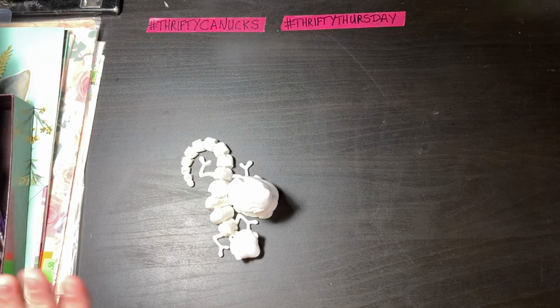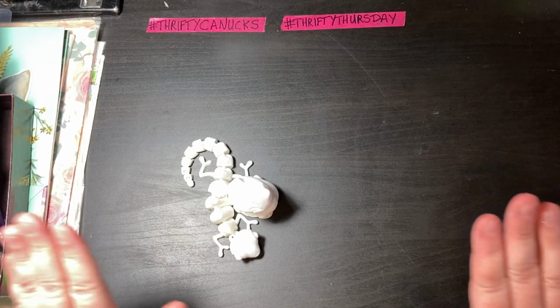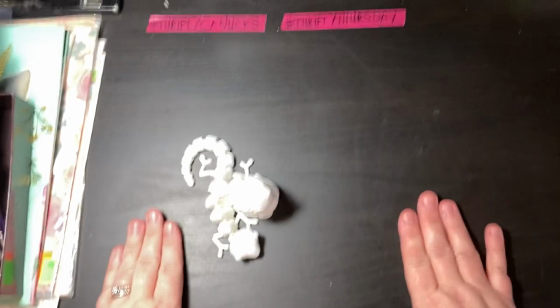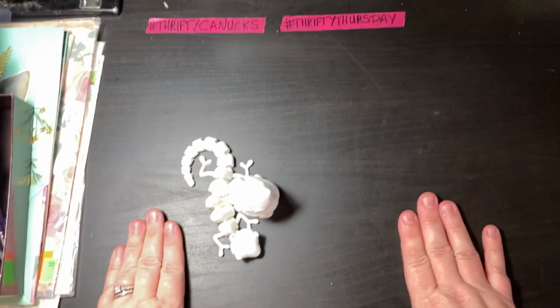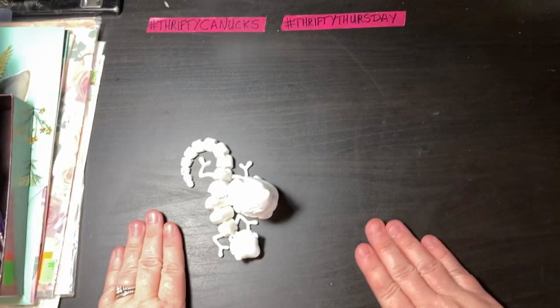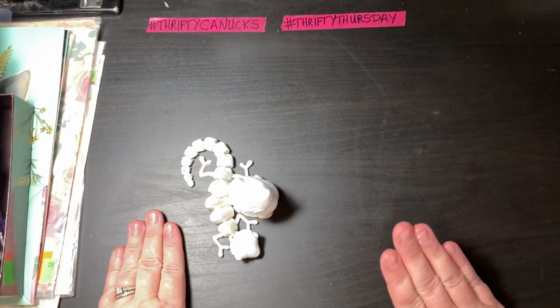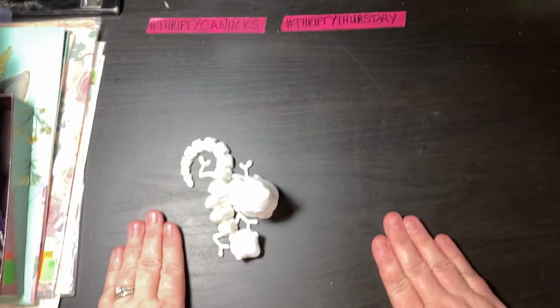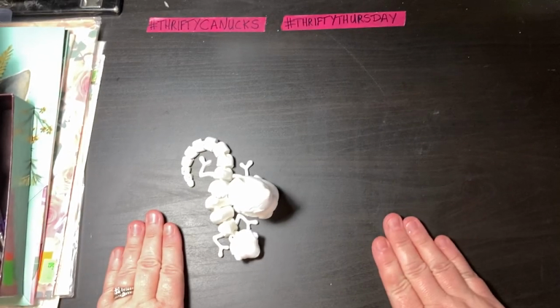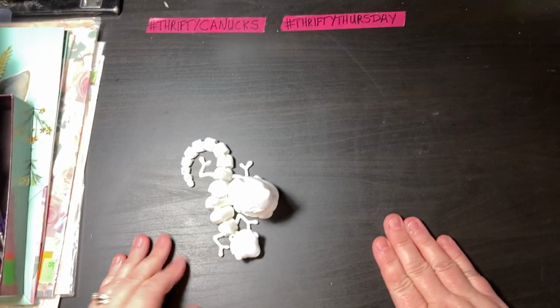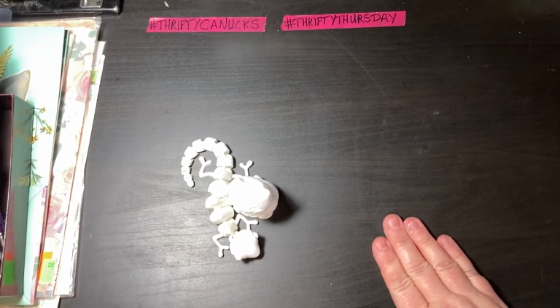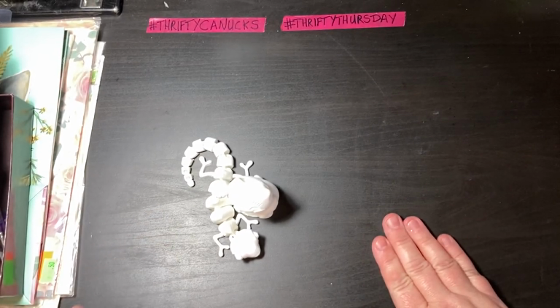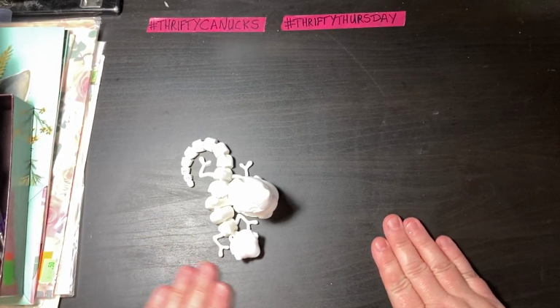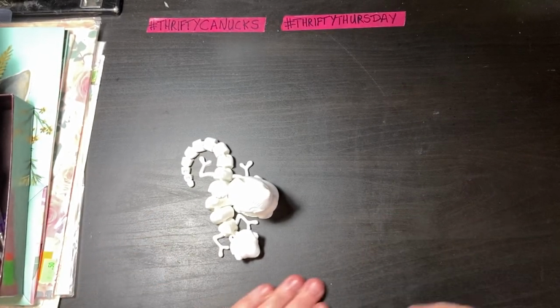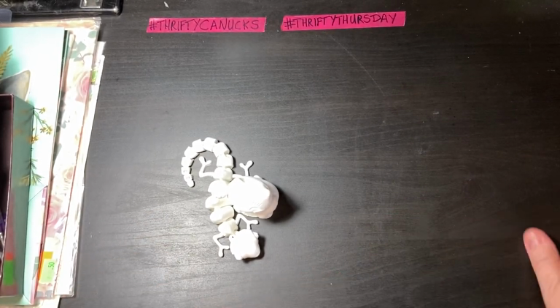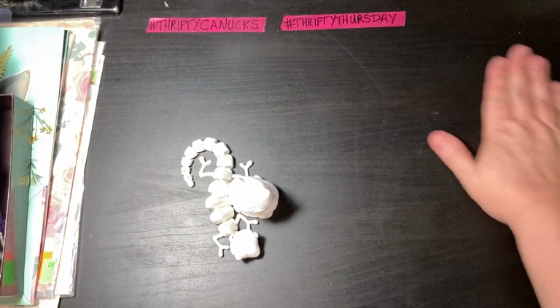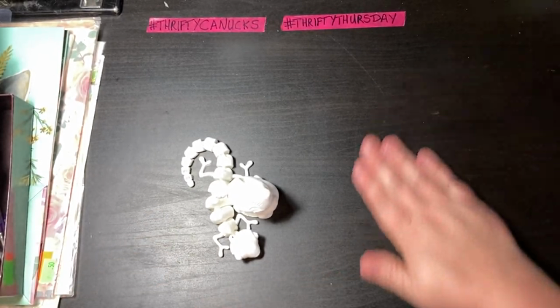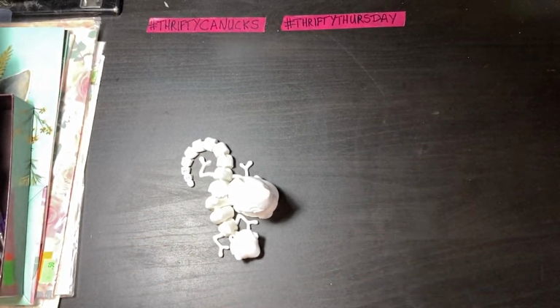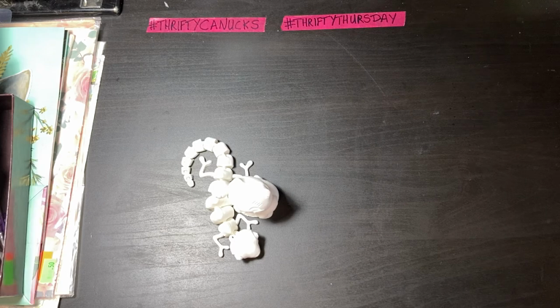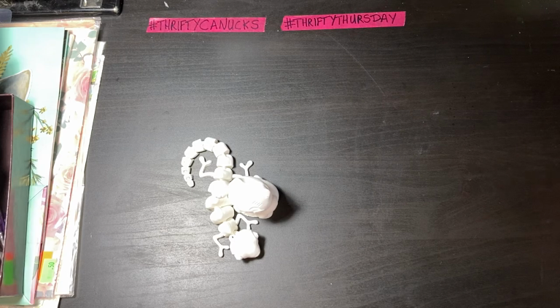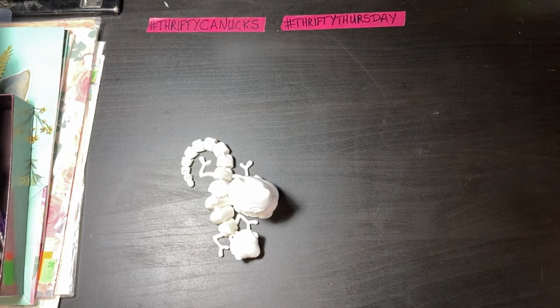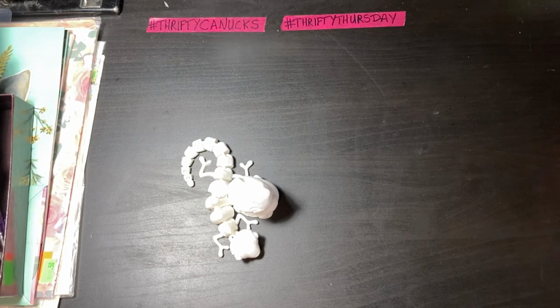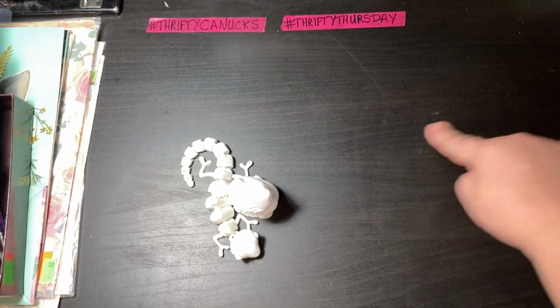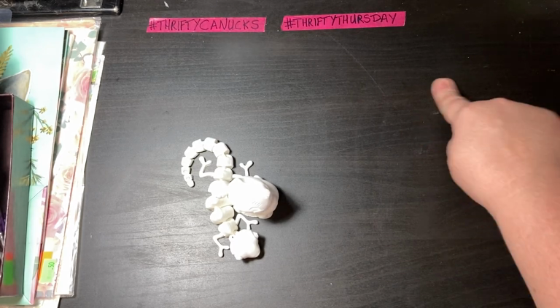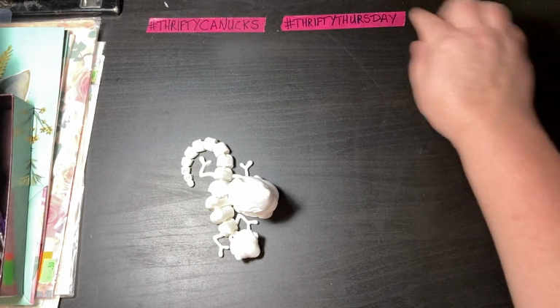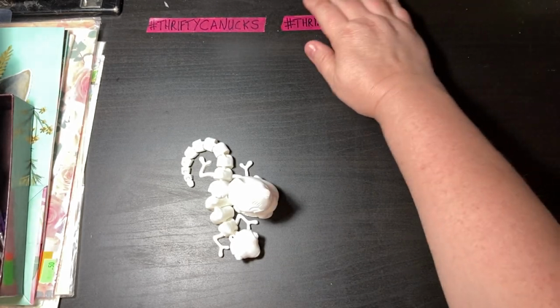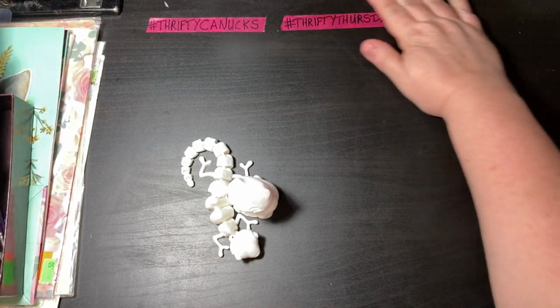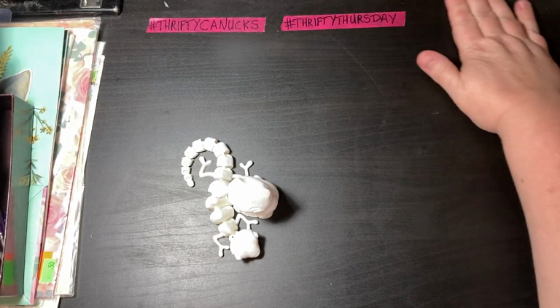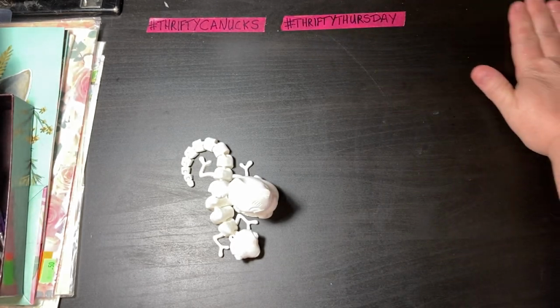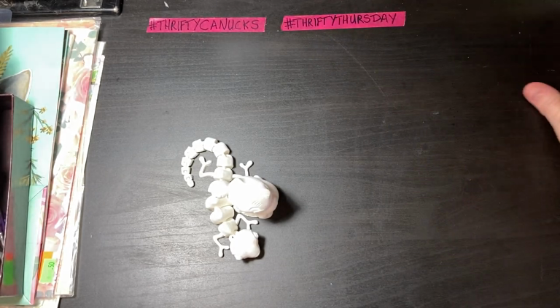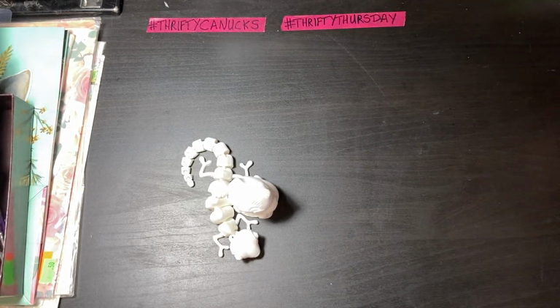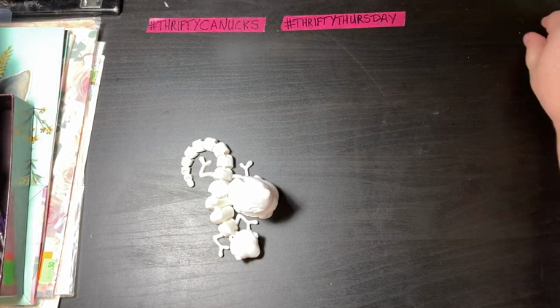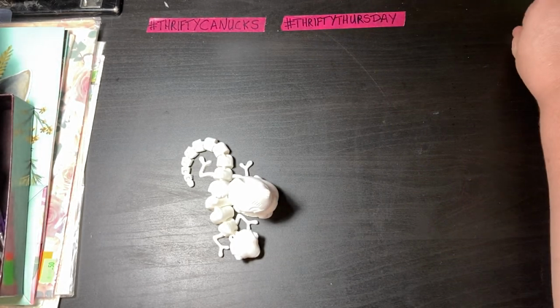But first, I have something really cool to share with you. So my husband finally, after years of saying he wanted one, he finally got himself a 3D printer.